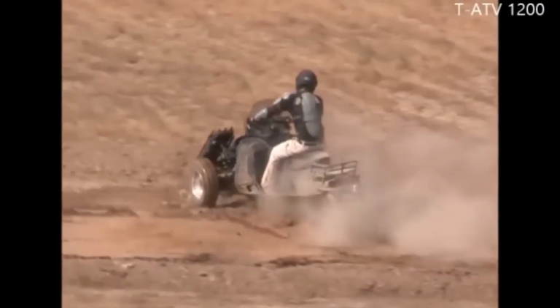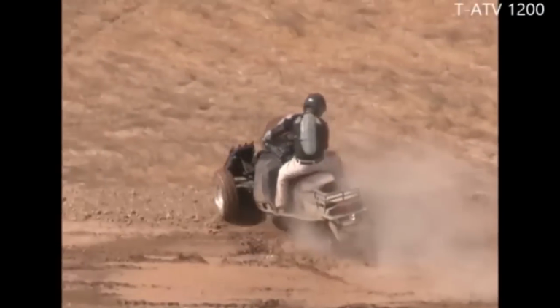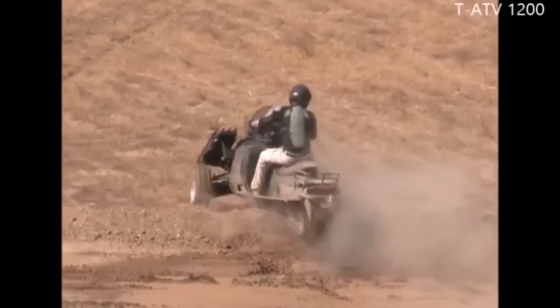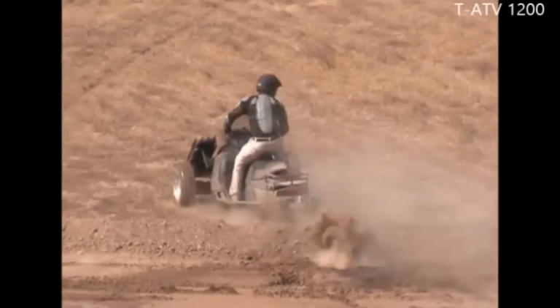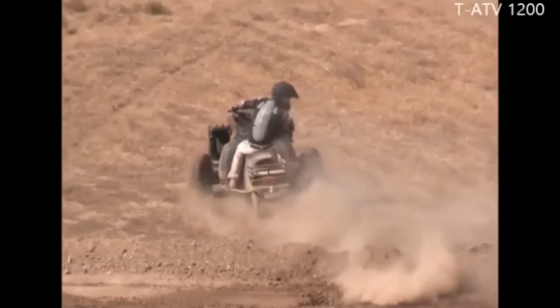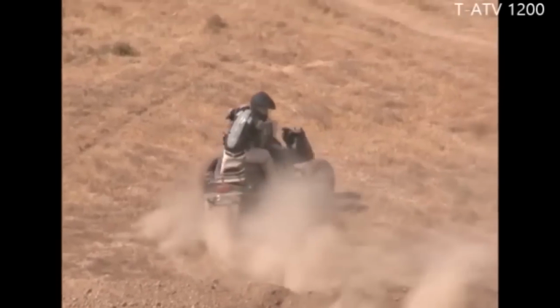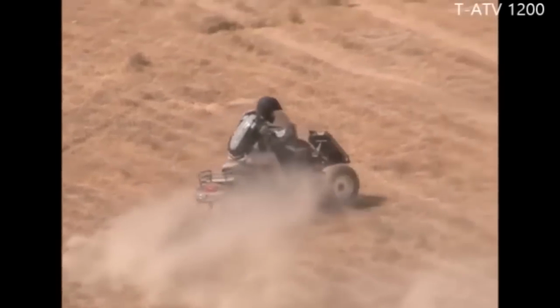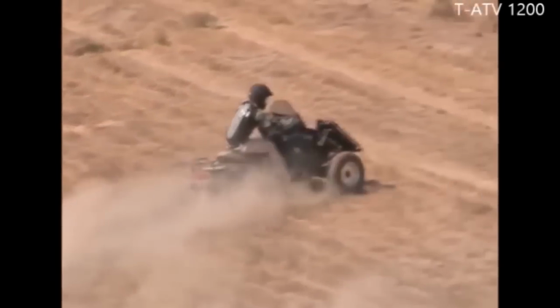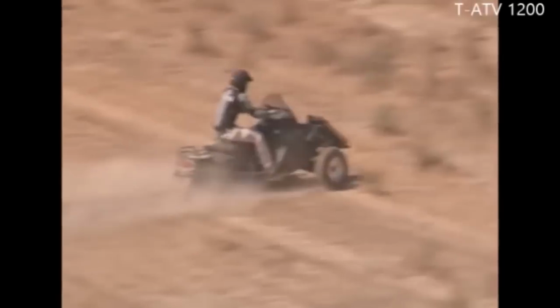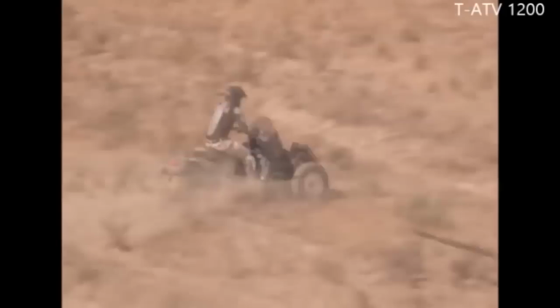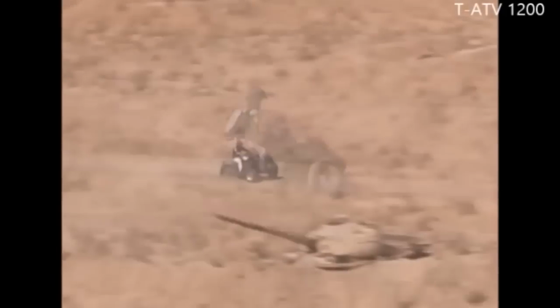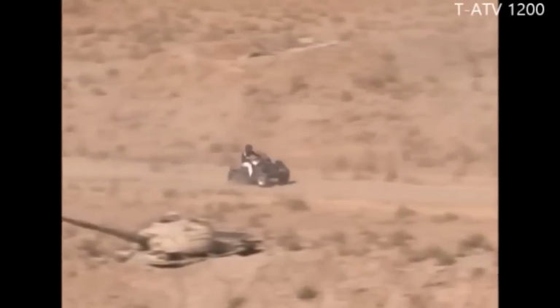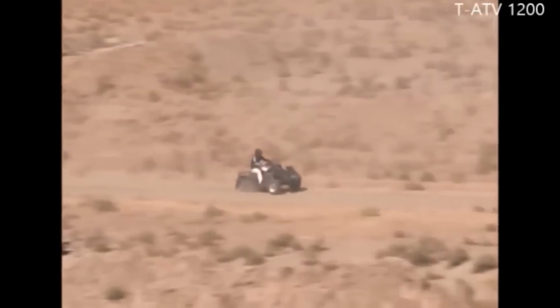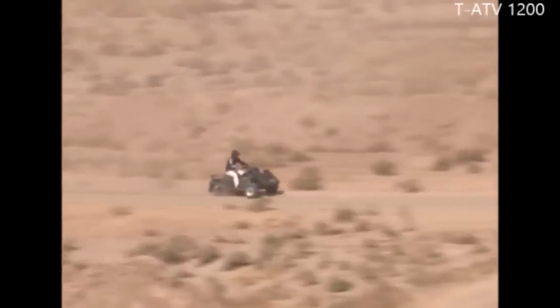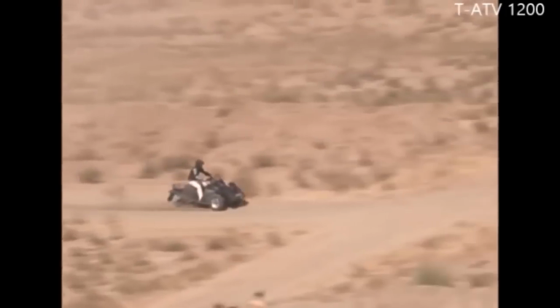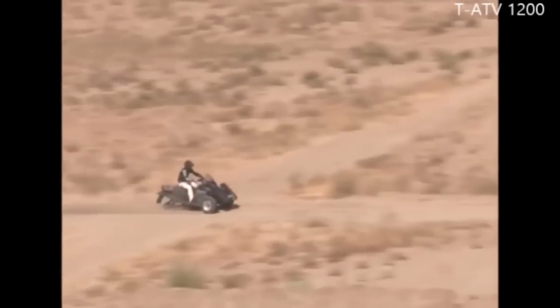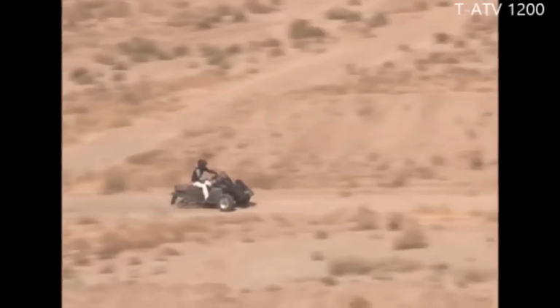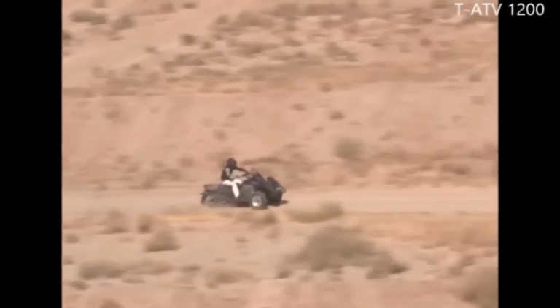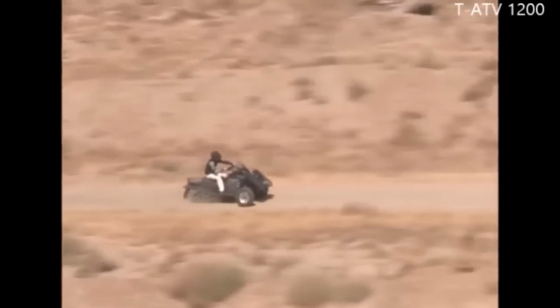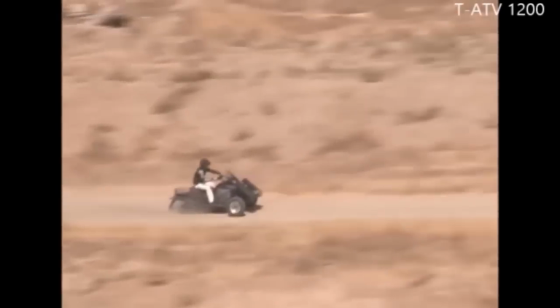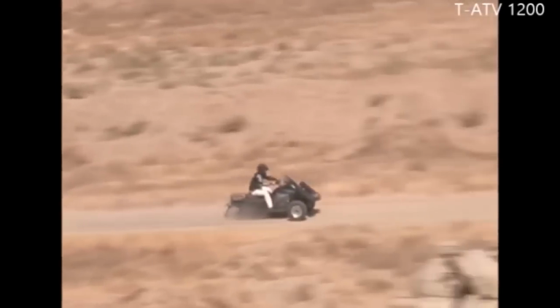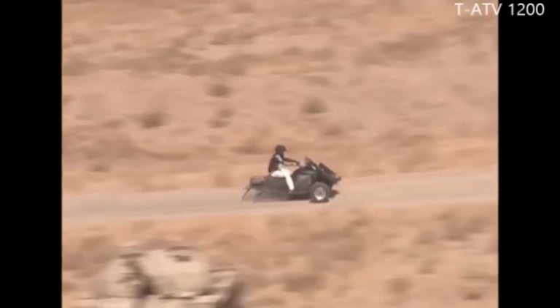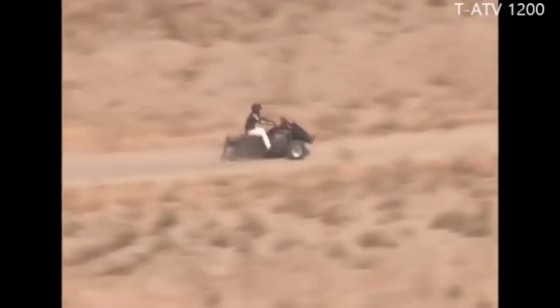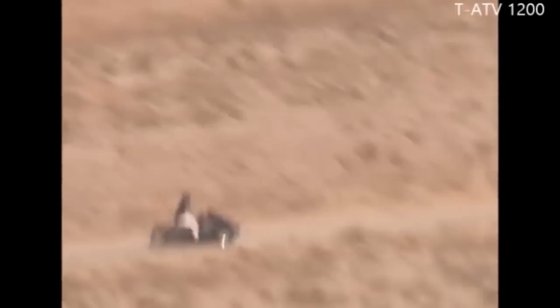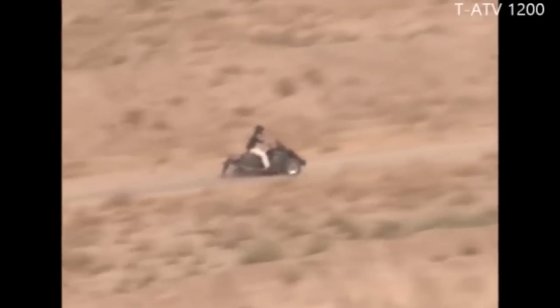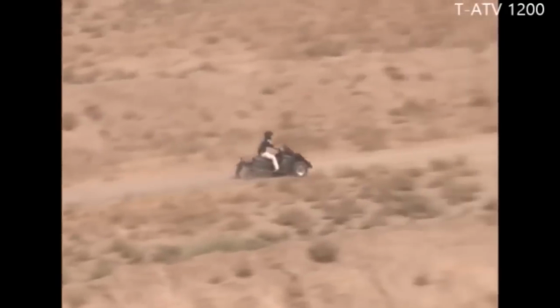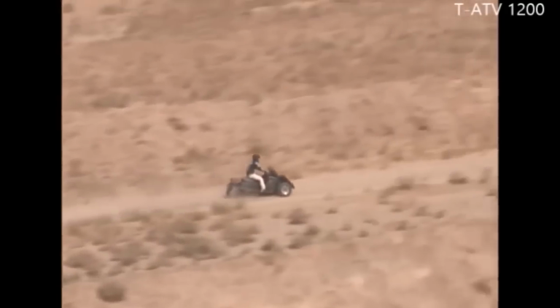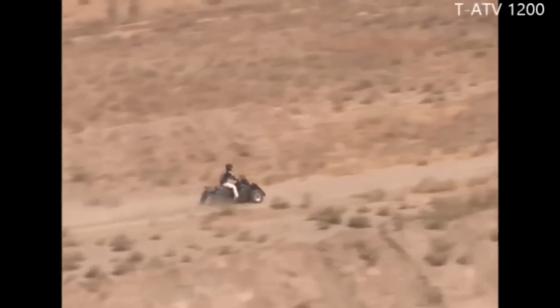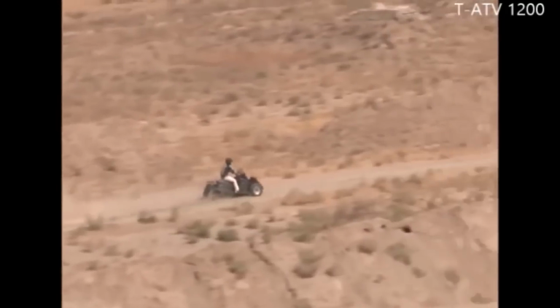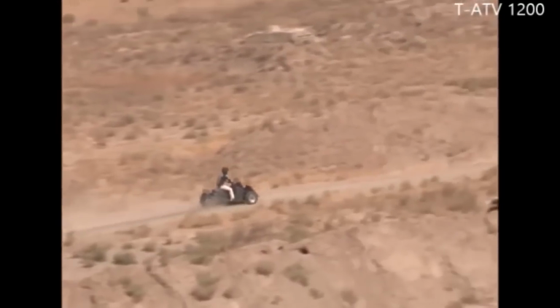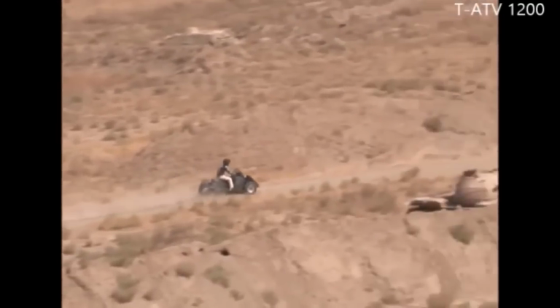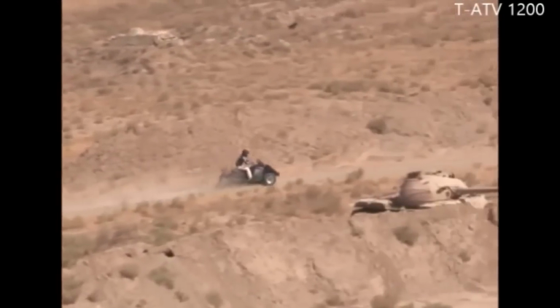The TATV-1200, engineered in Switzerland, is the world's fastest and safest off-road vehicle designed to conquer the roughest terrains and extreme climatic environments from minus 50 to plus 60 degrees centigrade.